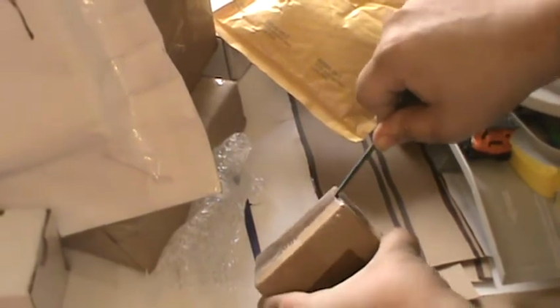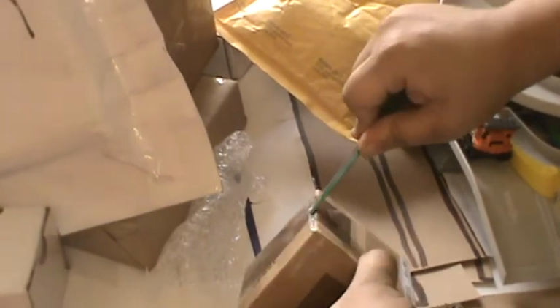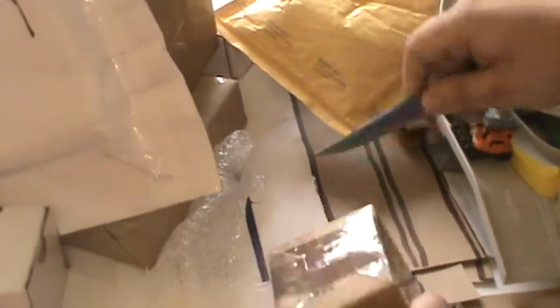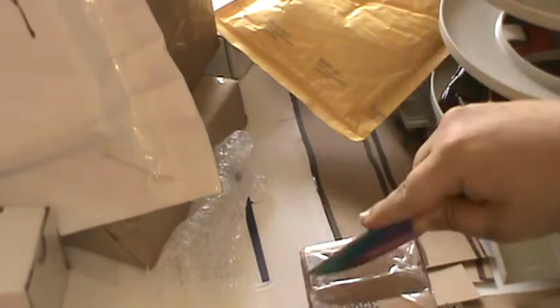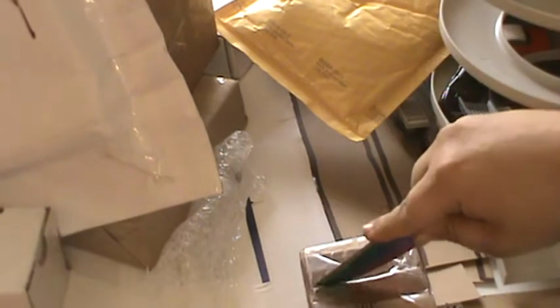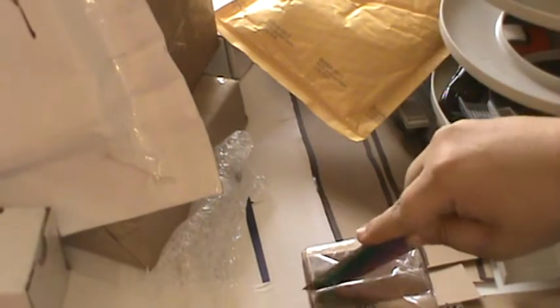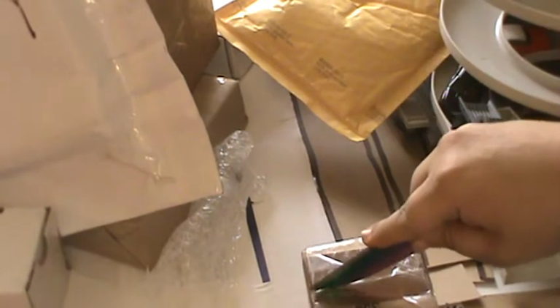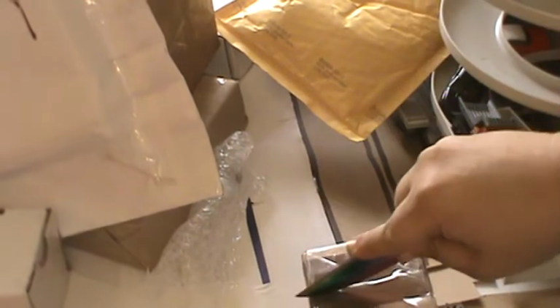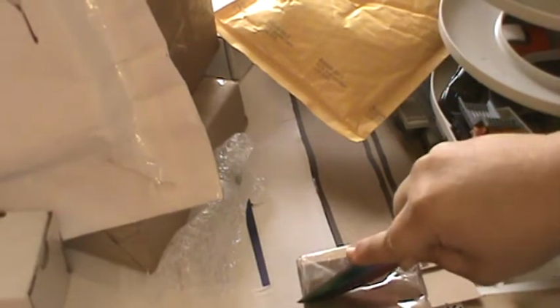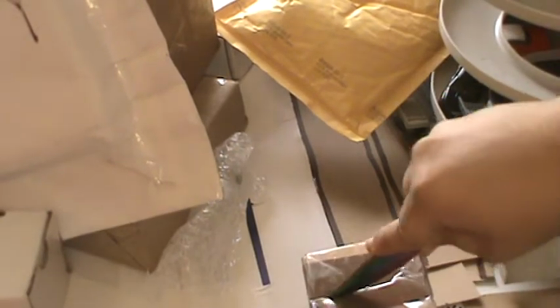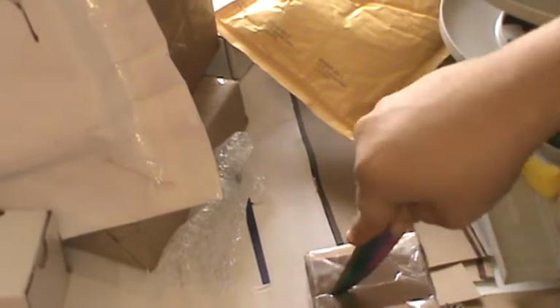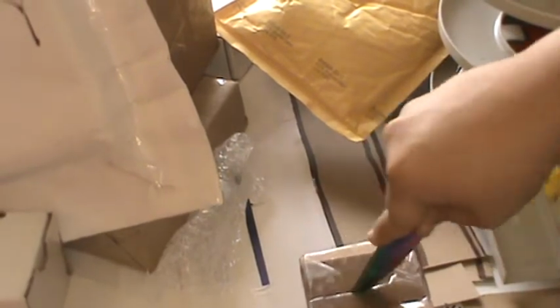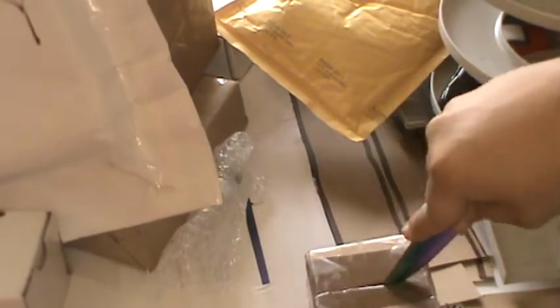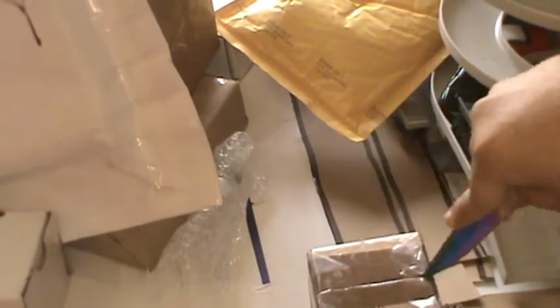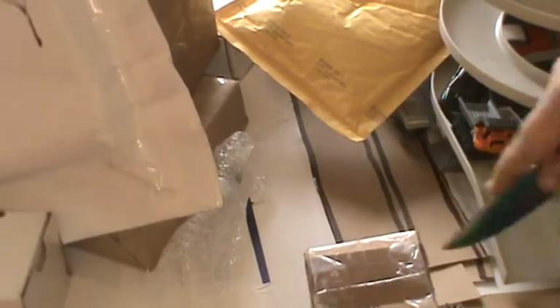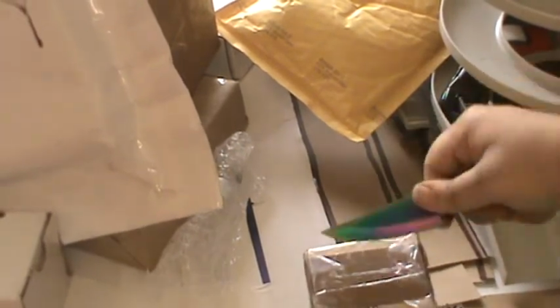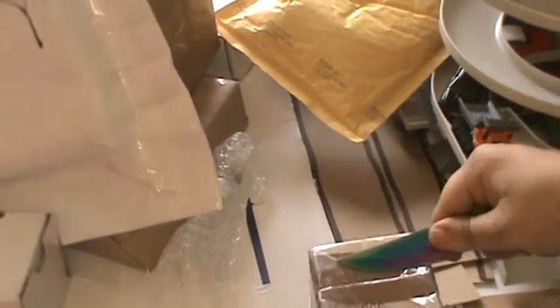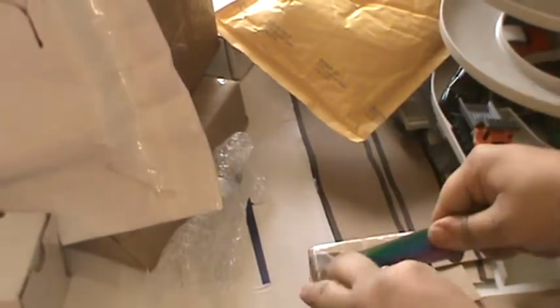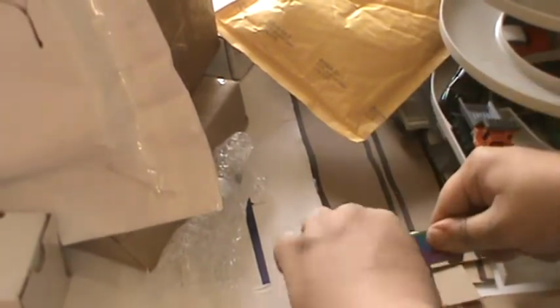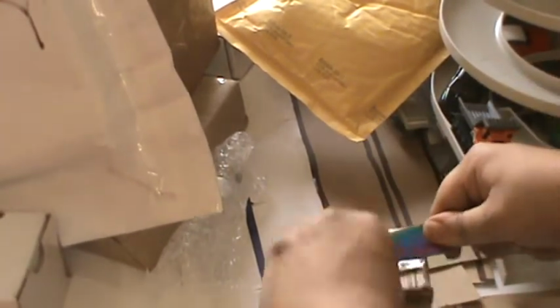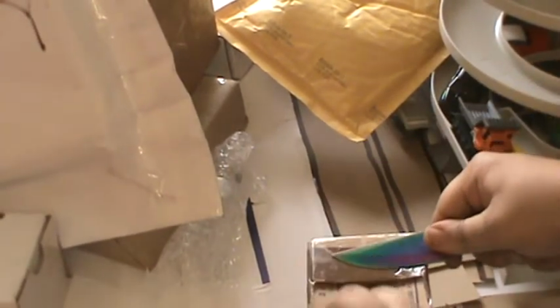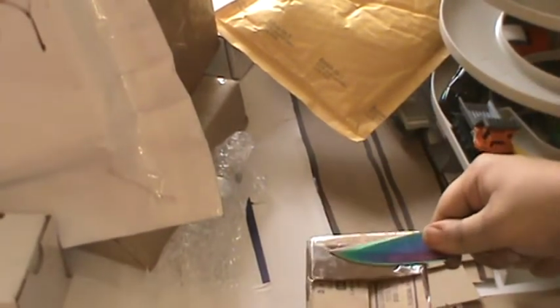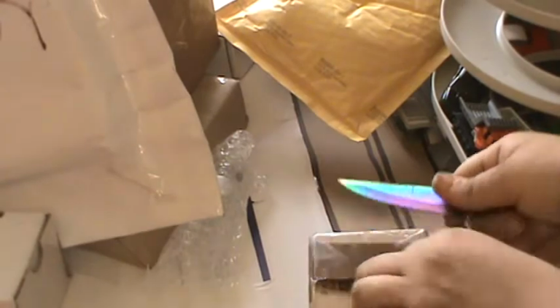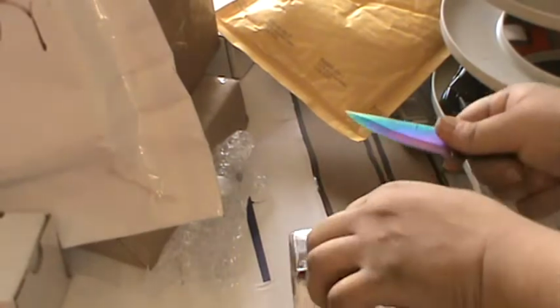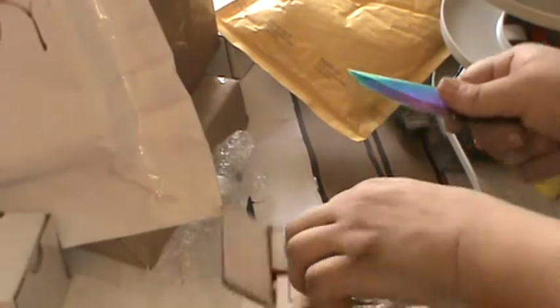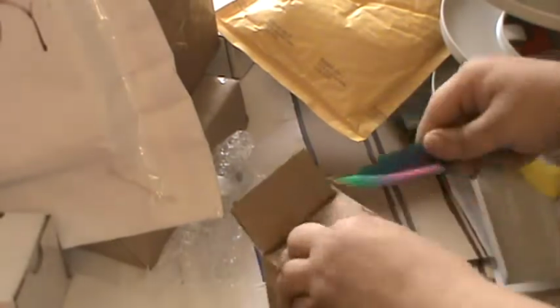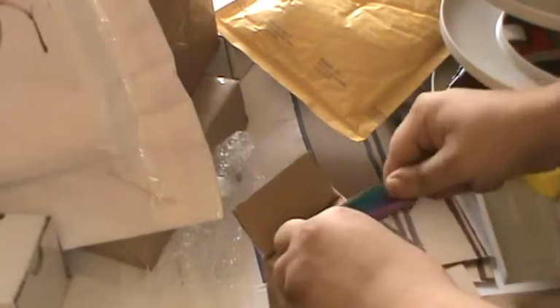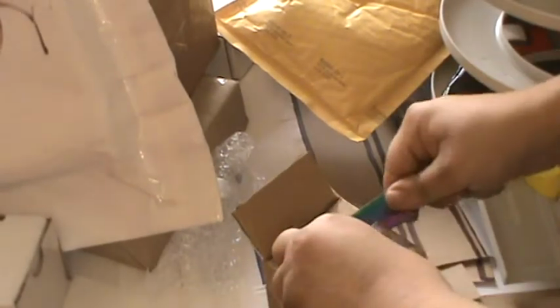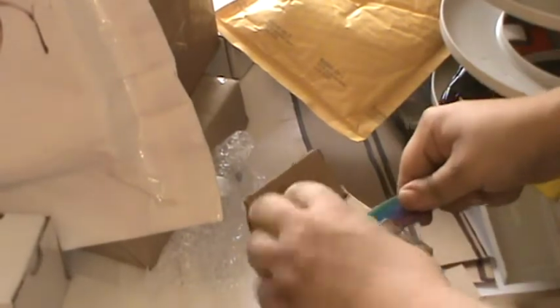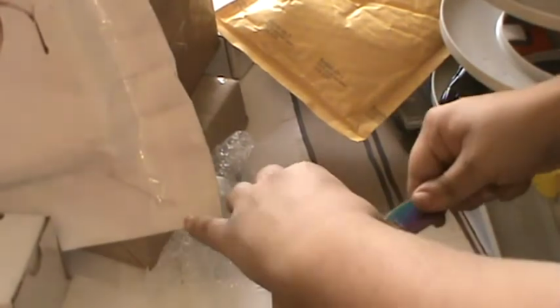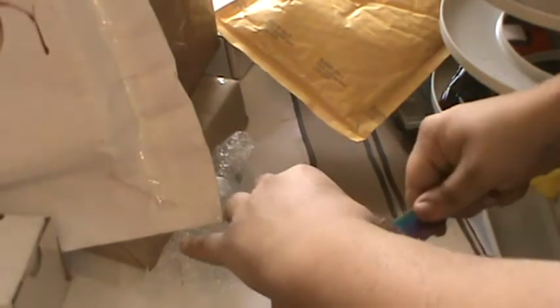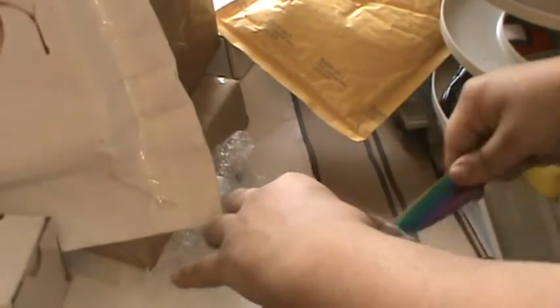I don't know what's inside this box — I know what it could possibly be, but I ordered a lot of stuff from eBay and things like that, so I'm not exactly sure what's in here. We're going to find out together.